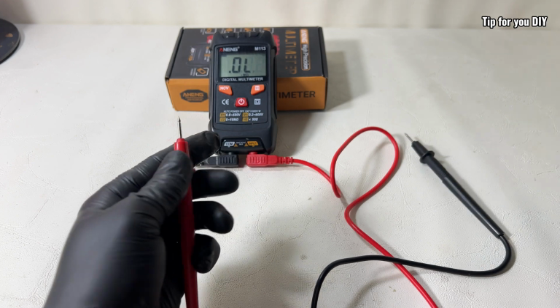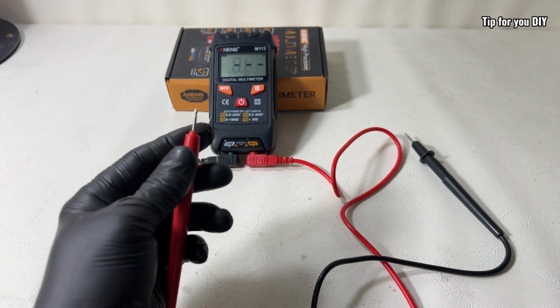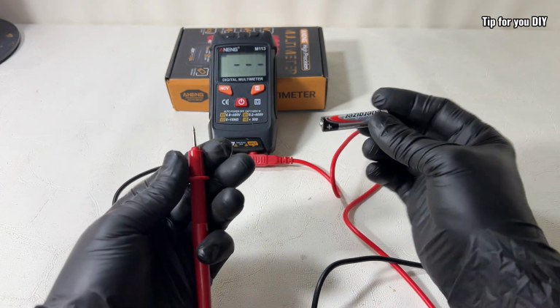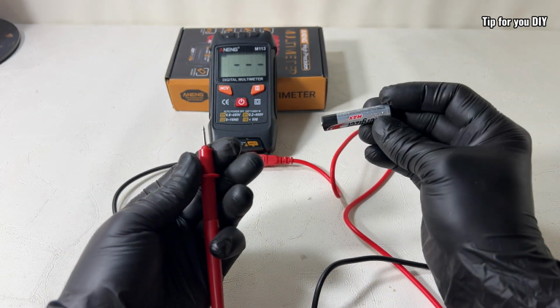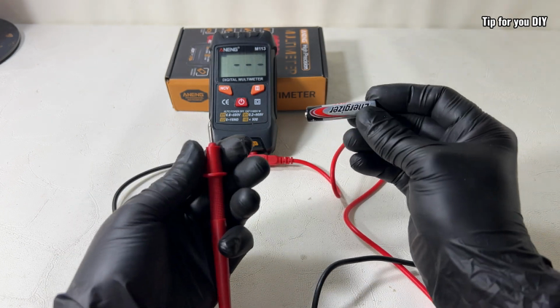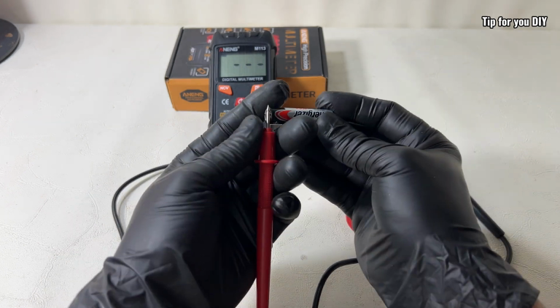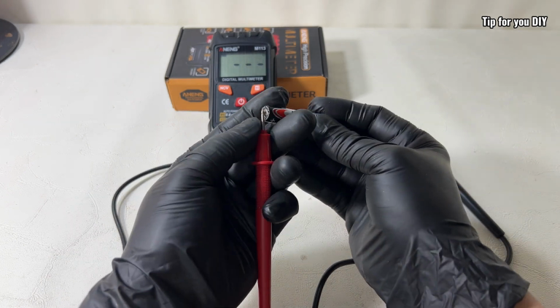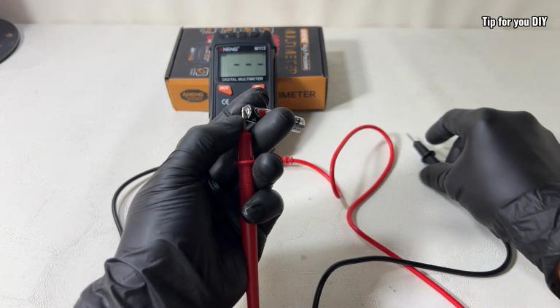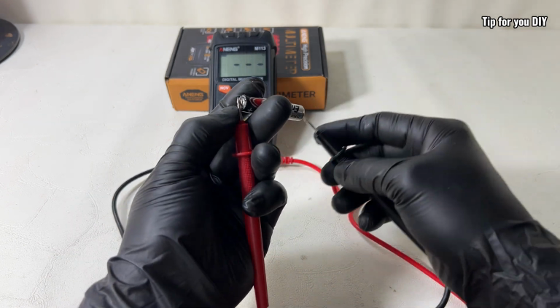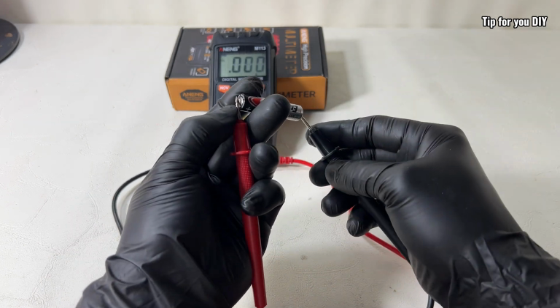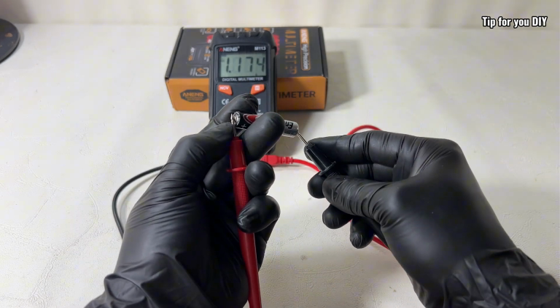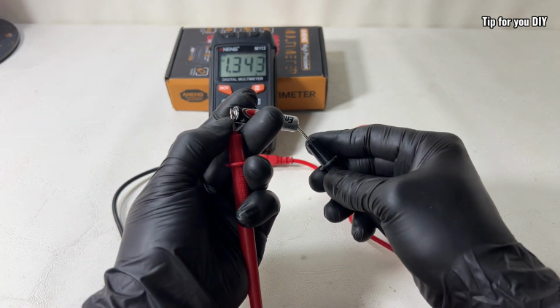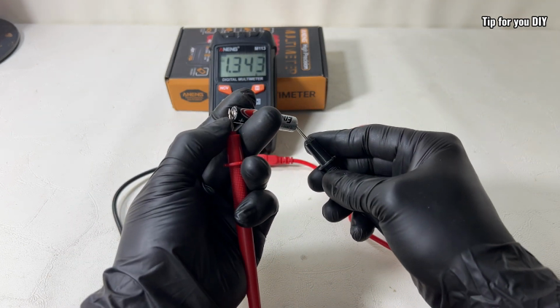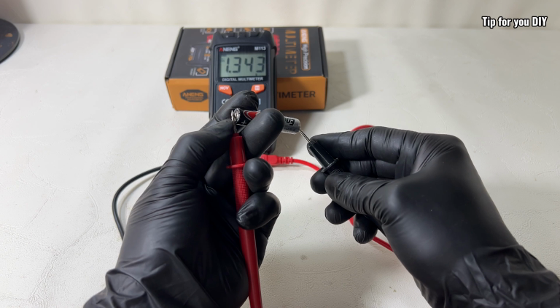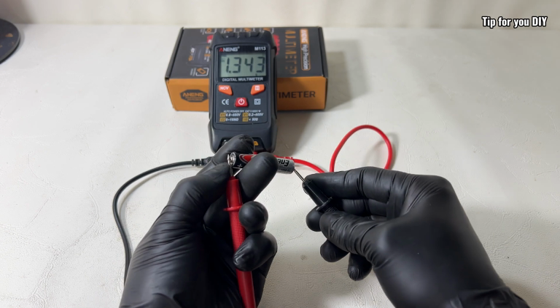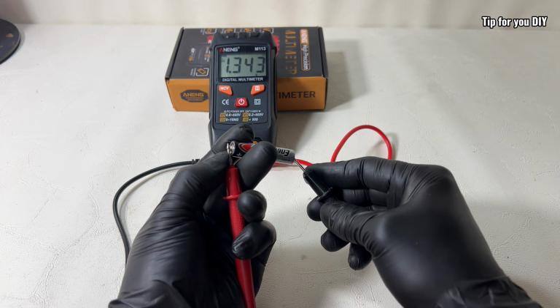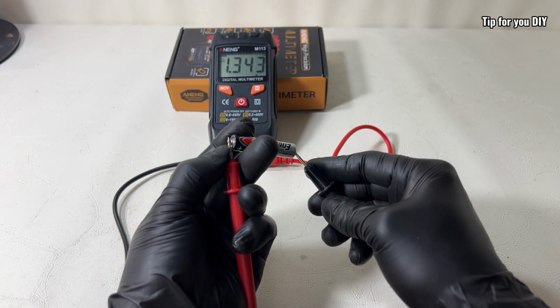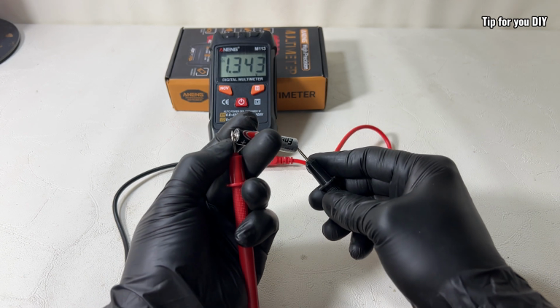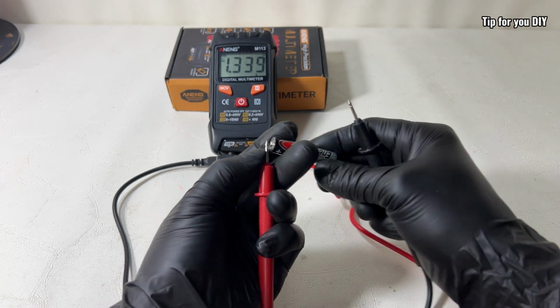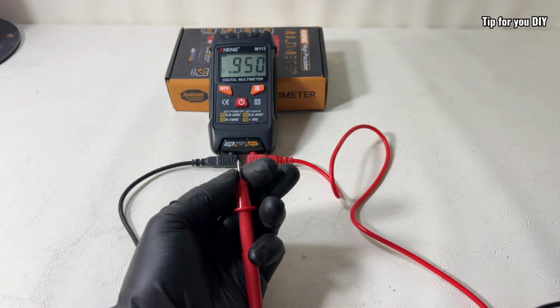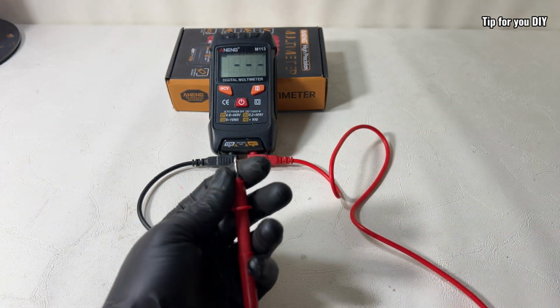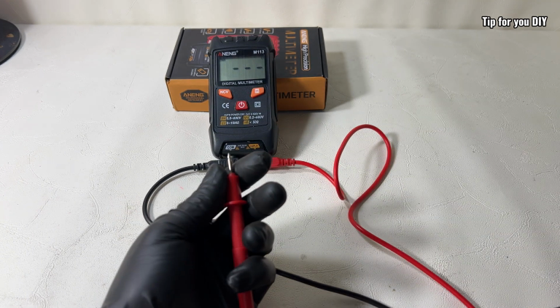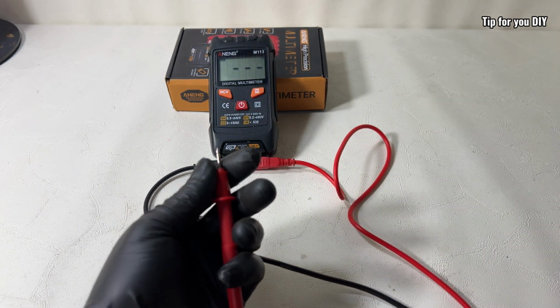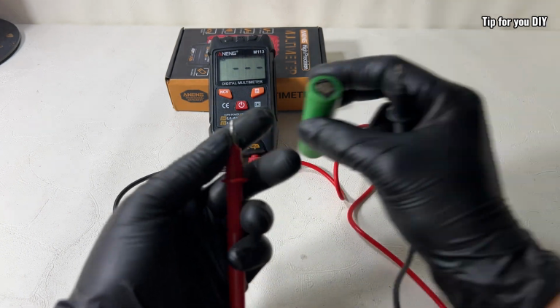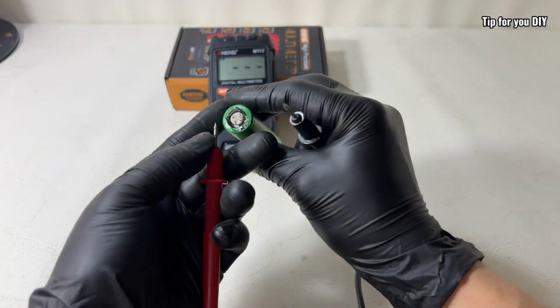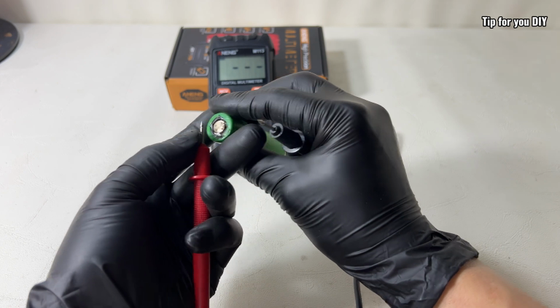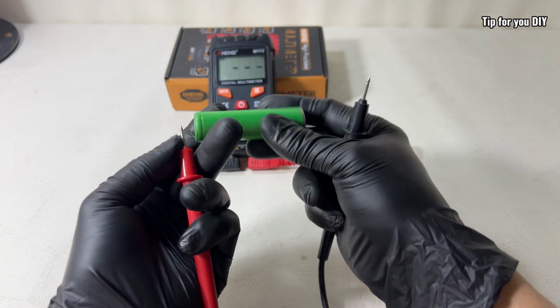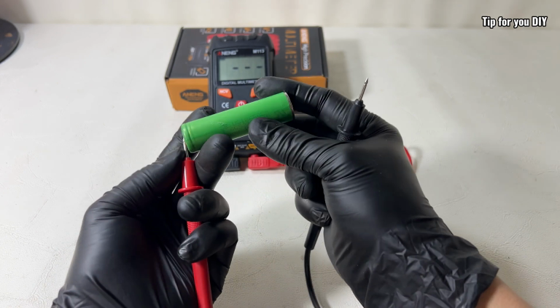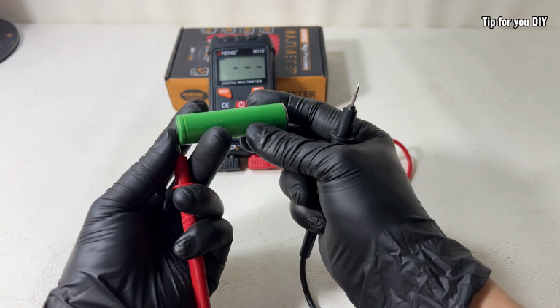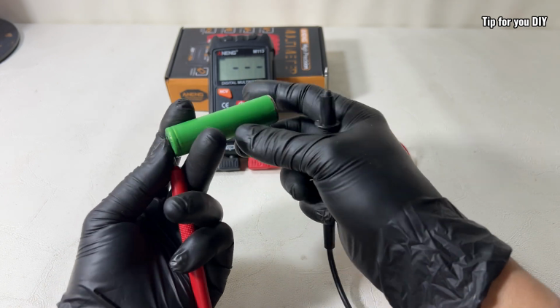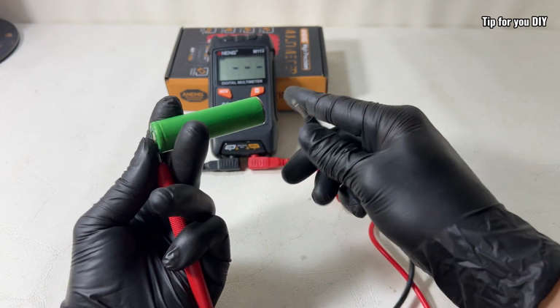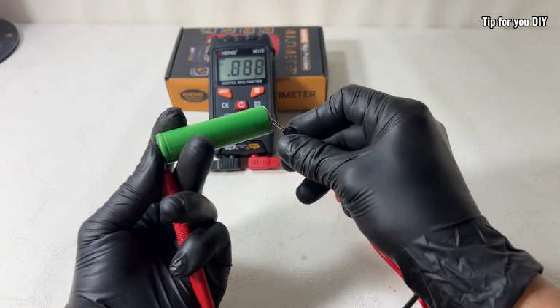The multimeter supports all the essential functions you'd expect. AC and DC voltage measurement, perfect for checking outlets, adapters, and power supplies. DC current measurement, useful for checking how much current your circuits are drawing.